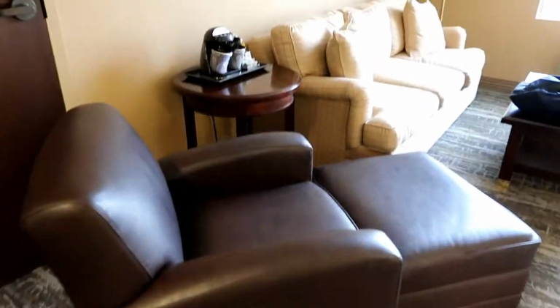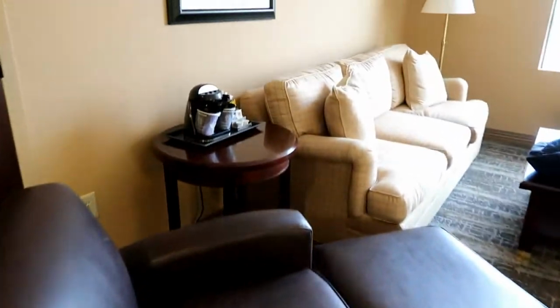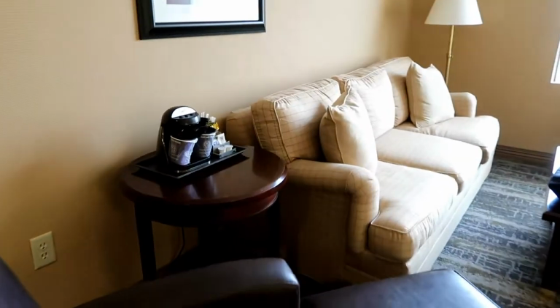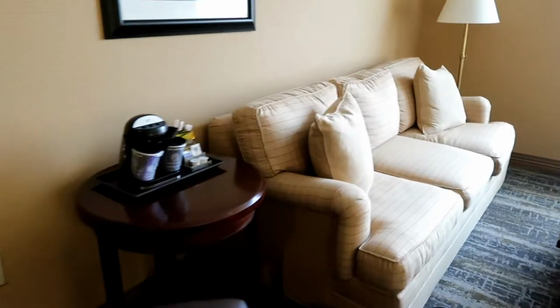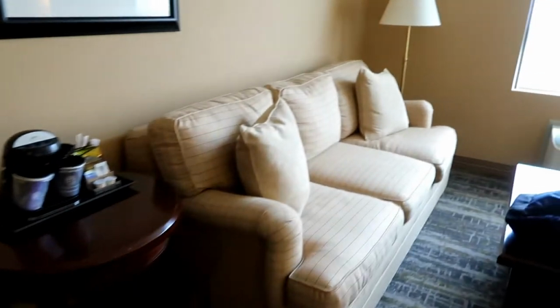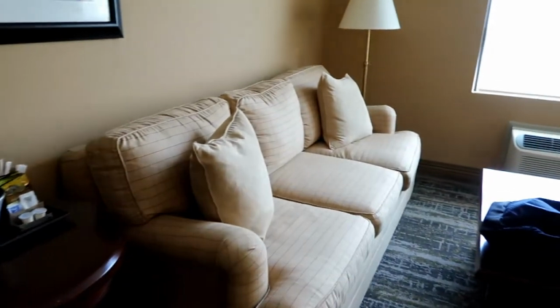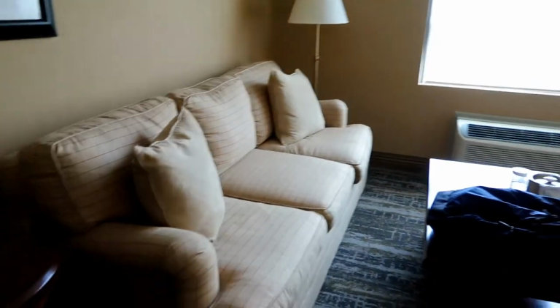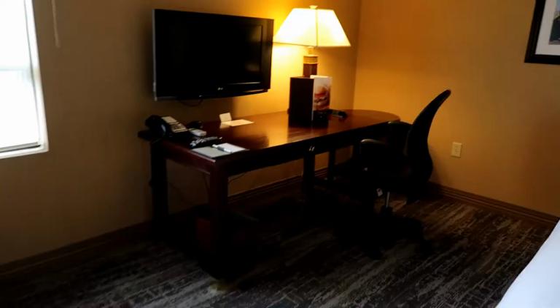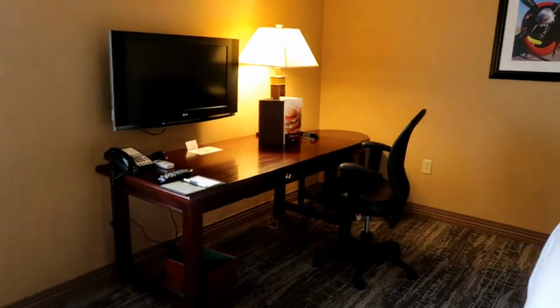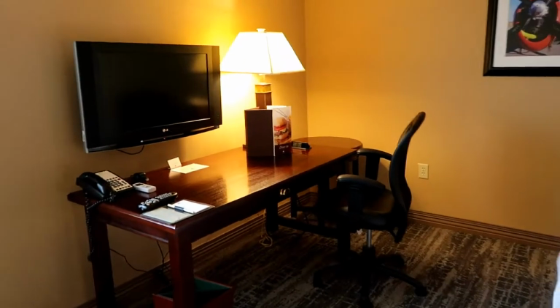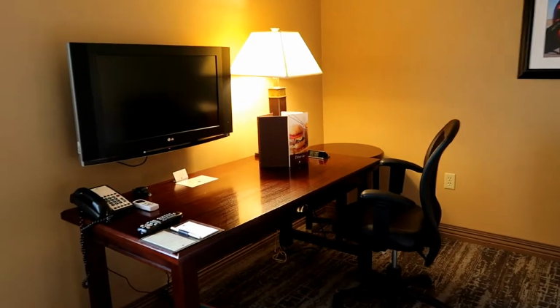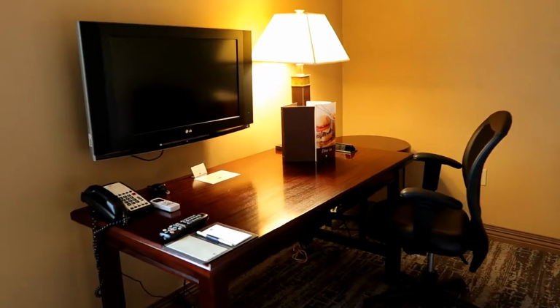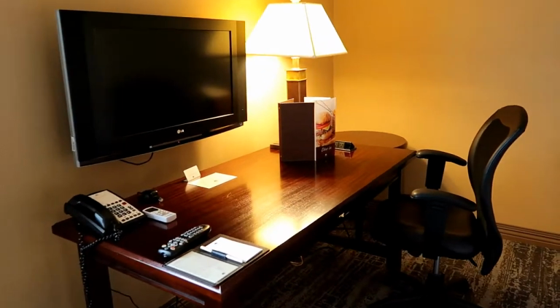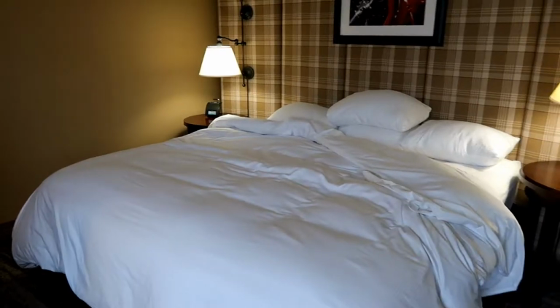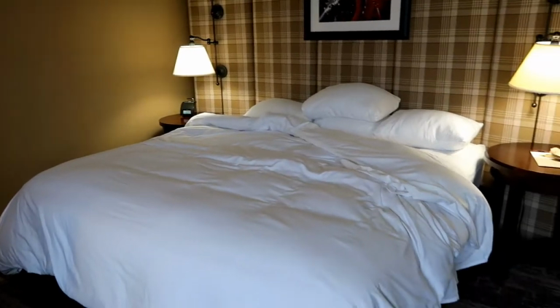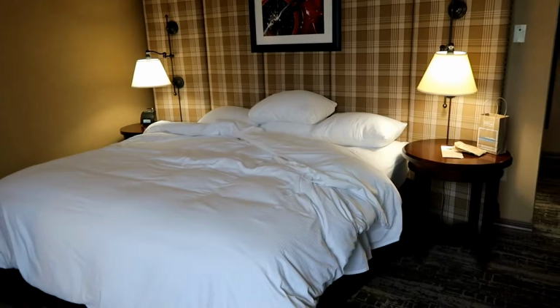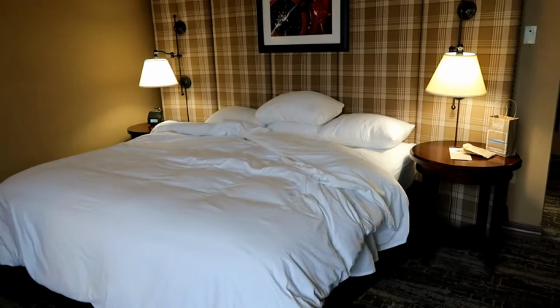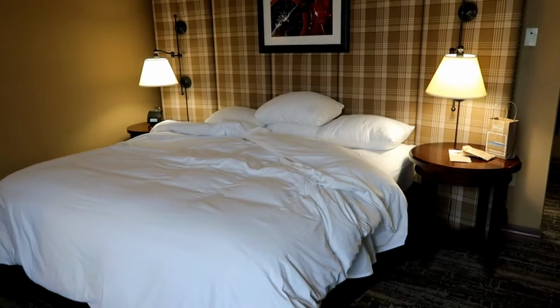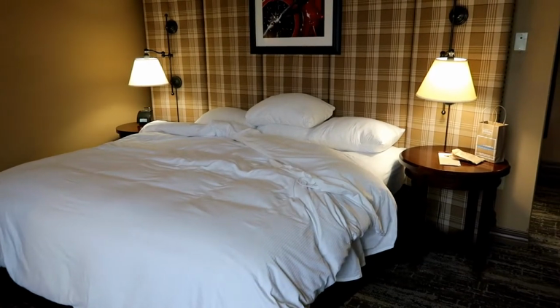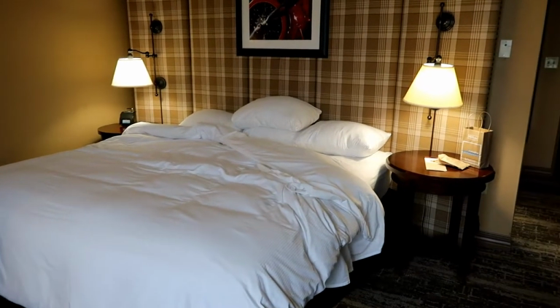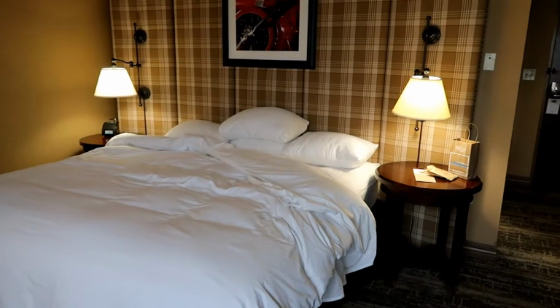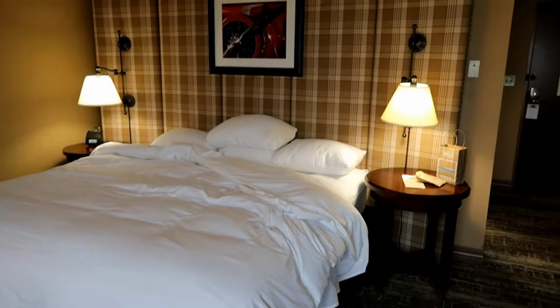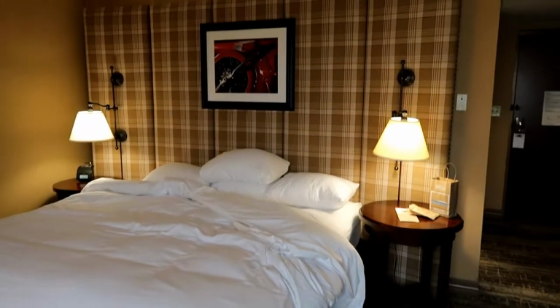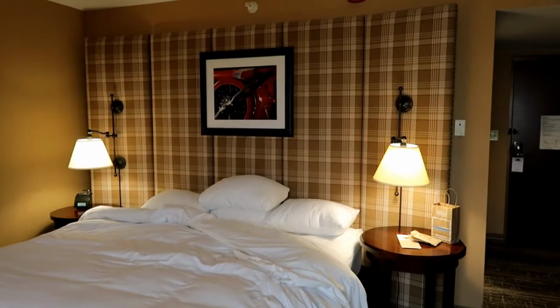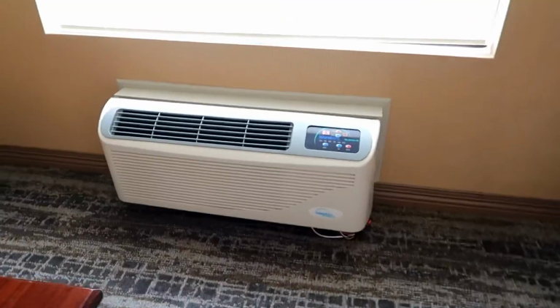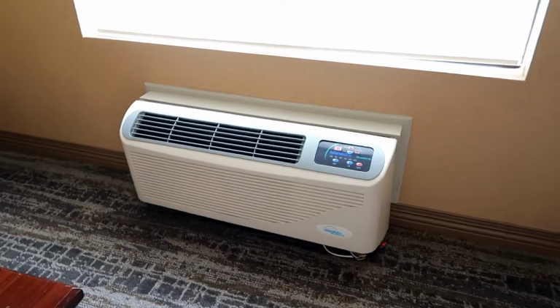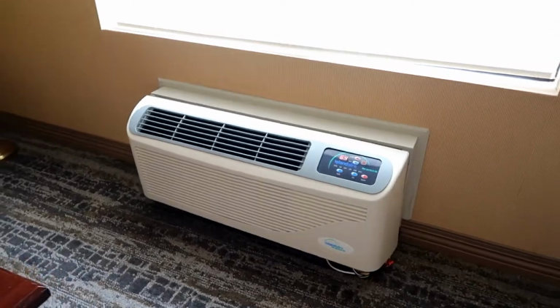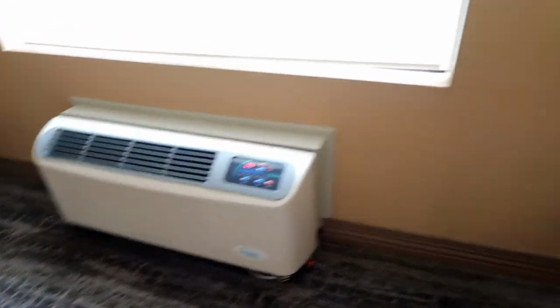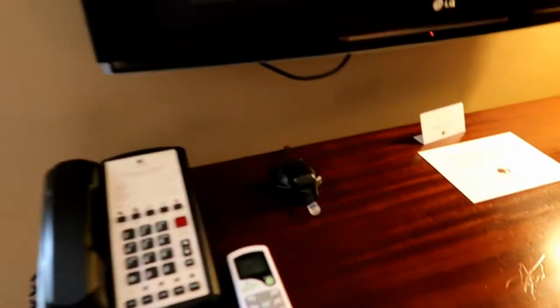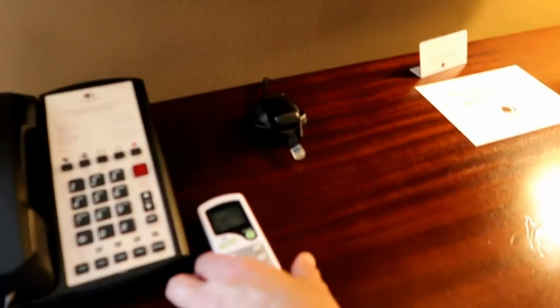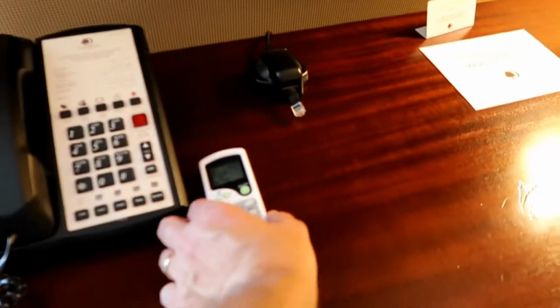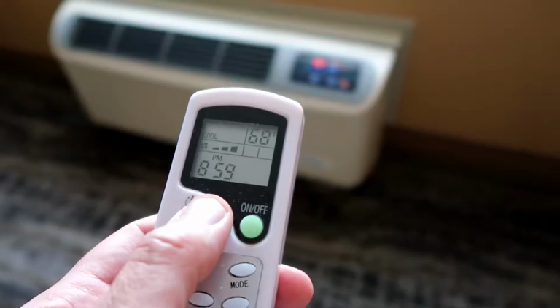In the main part of the room there's a leatherette or leather sitting chair, a coffee maker, a couch, a desk area with the TV, and a king-size bed. The furniture does look a little dated and the room seems a little dated. There's an air conditioning and heating unit with a remote control so you can change the temperature.